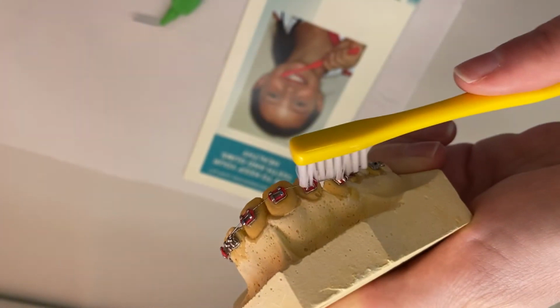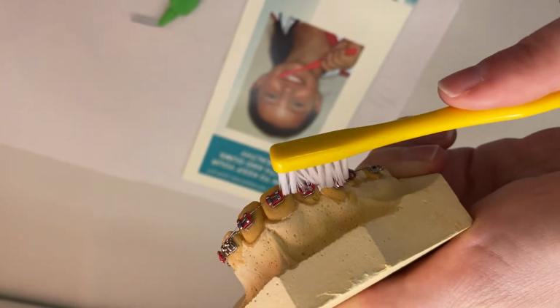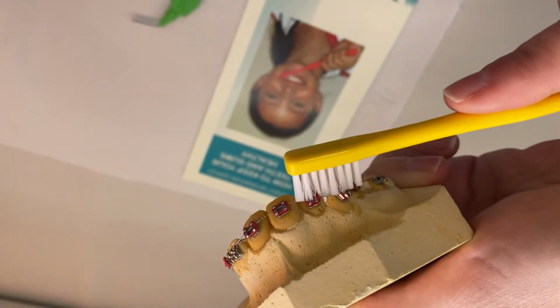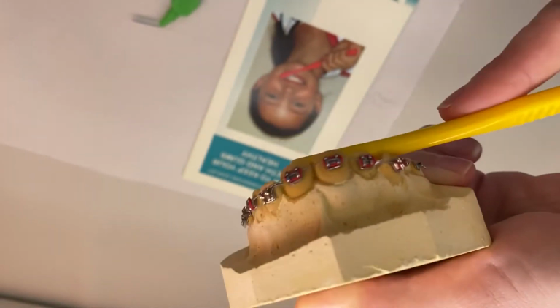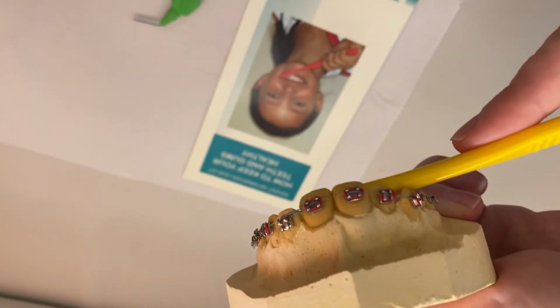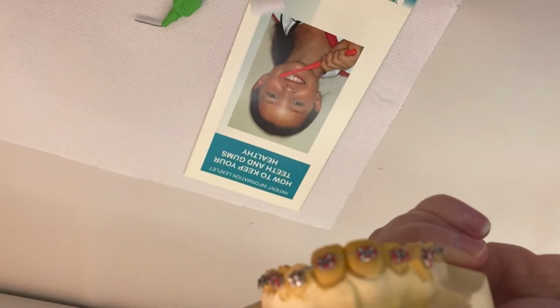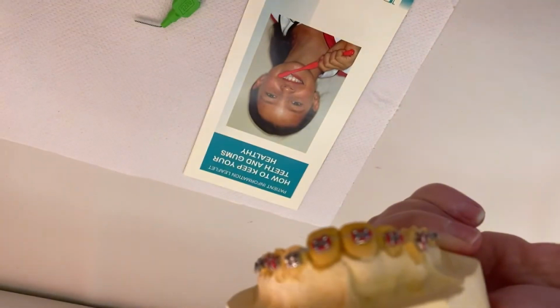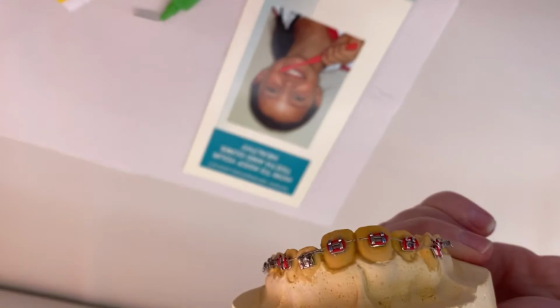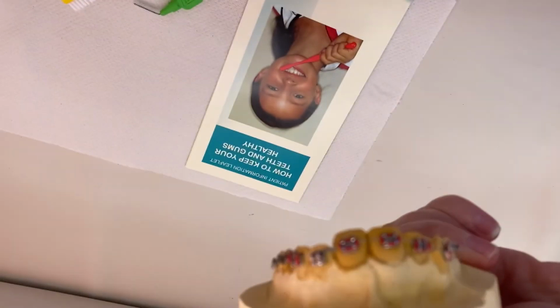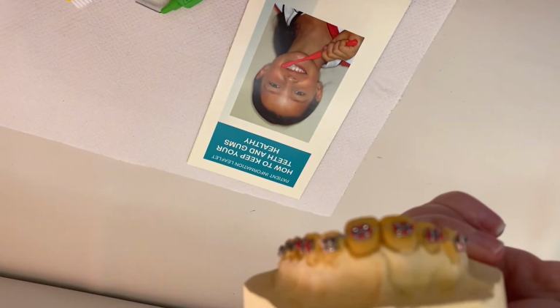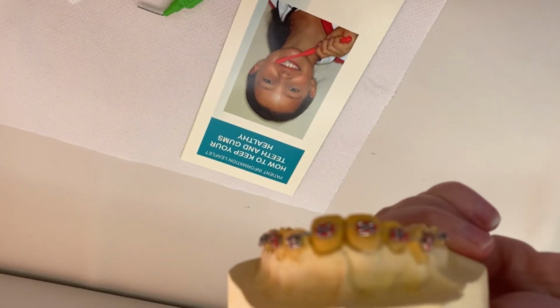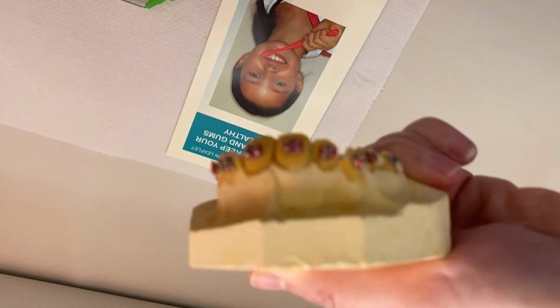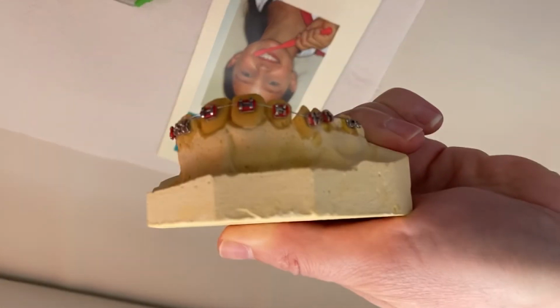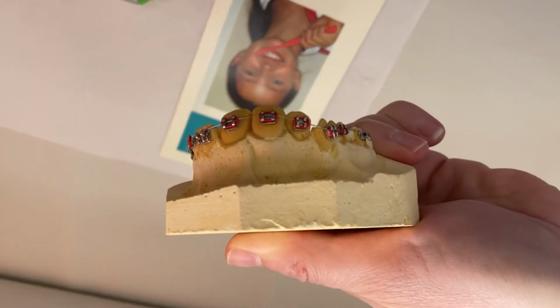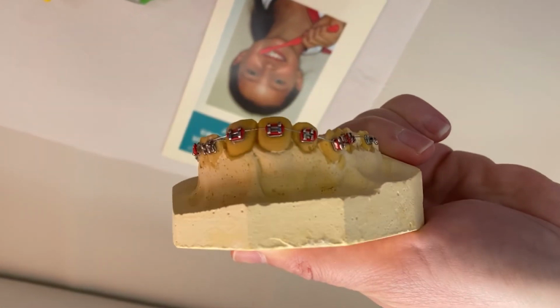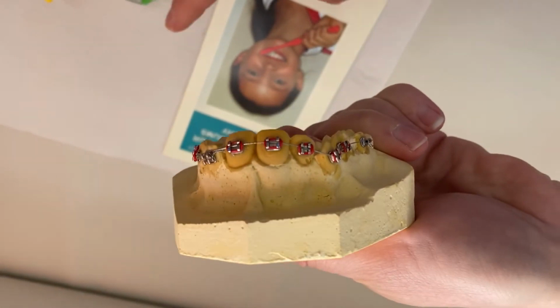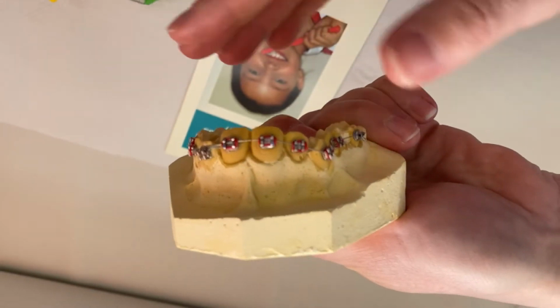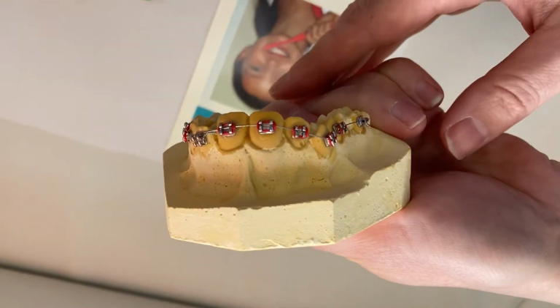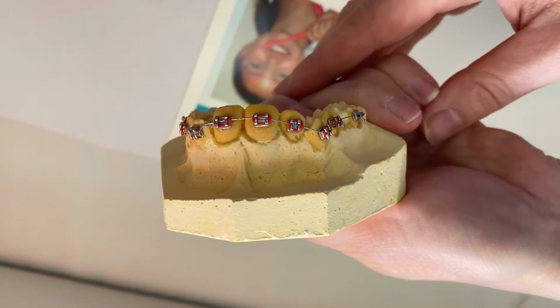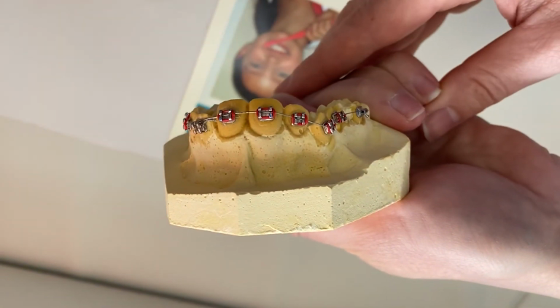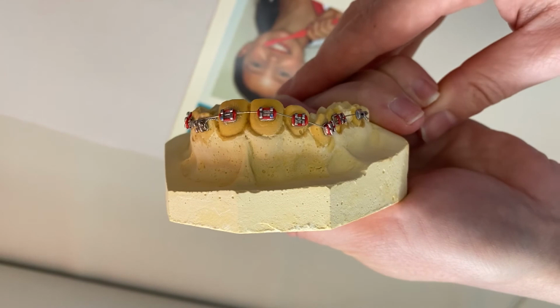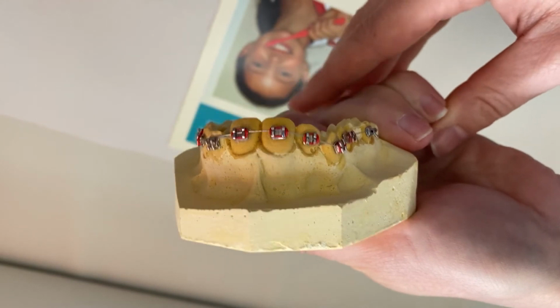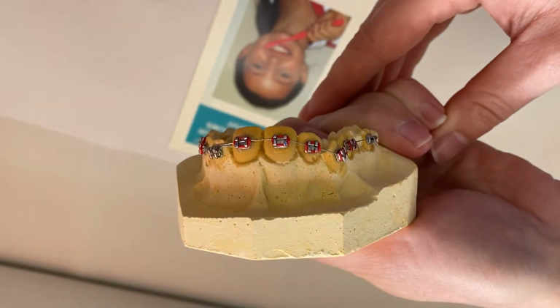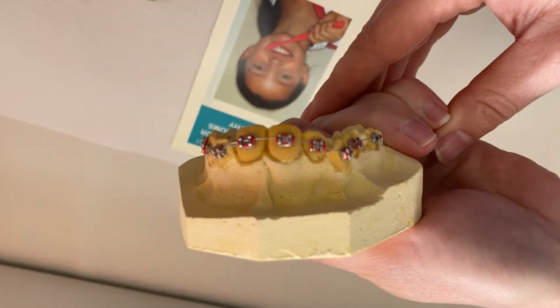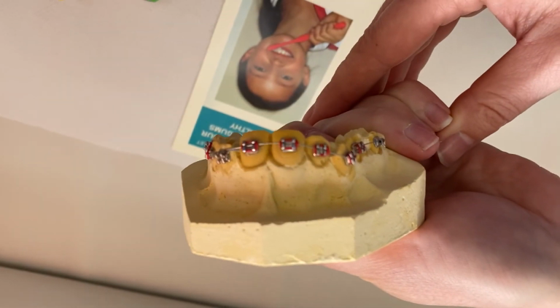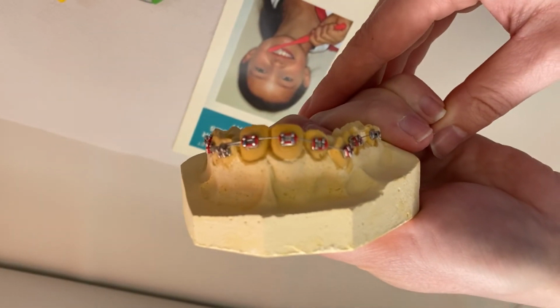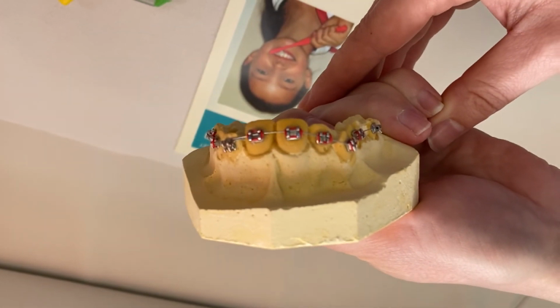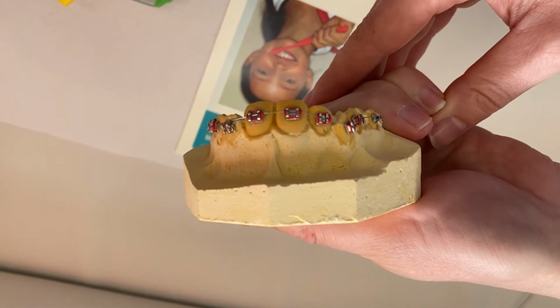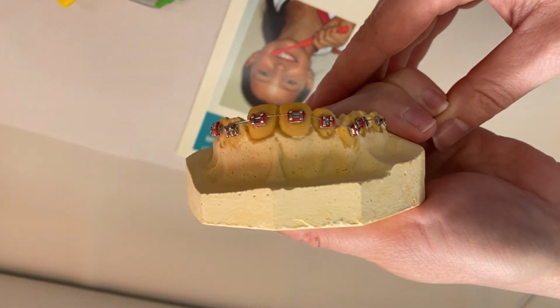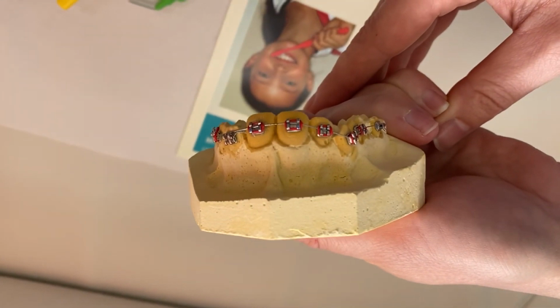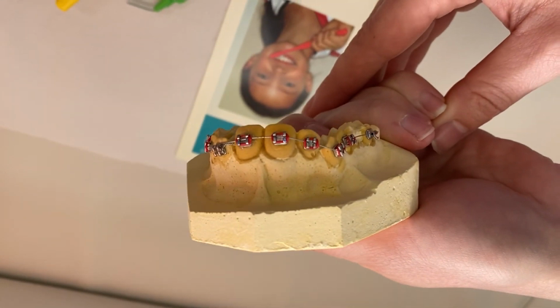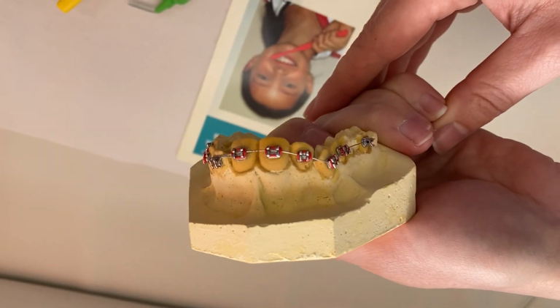I can't tell you enough how great brushing is going to really positively impact you in this scenario, and you're not likely to break your brace by brushing, so please don't let that stop you.